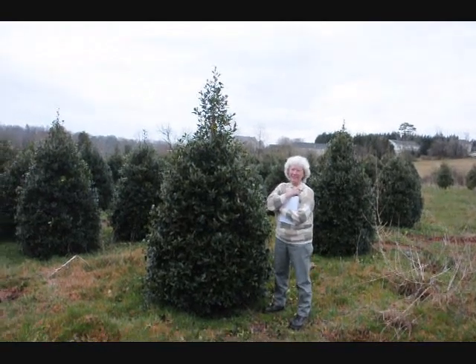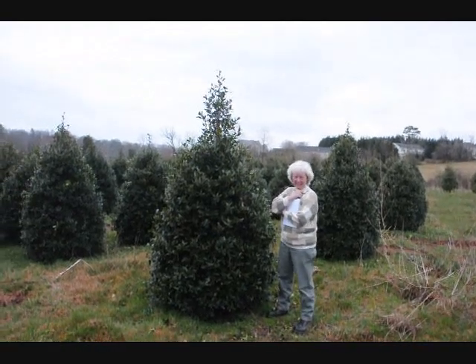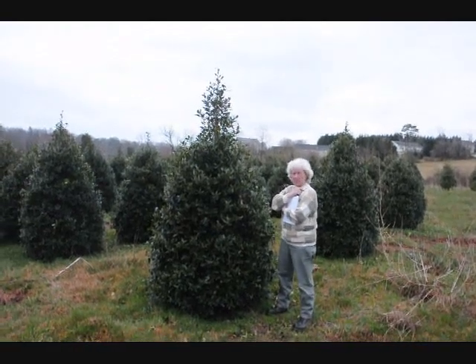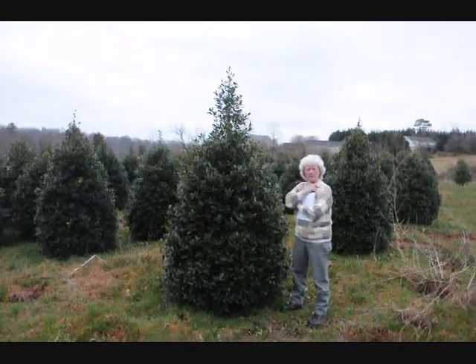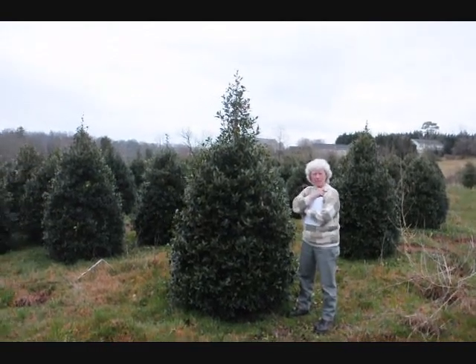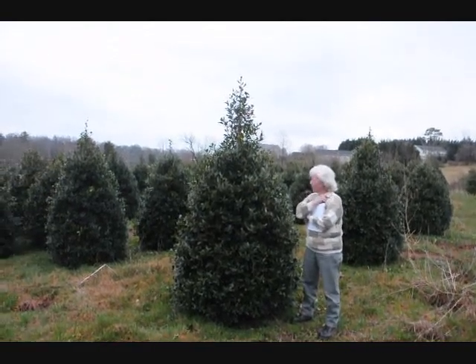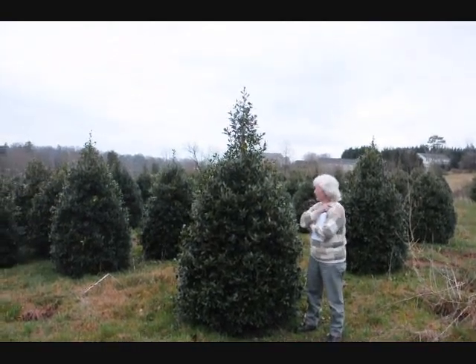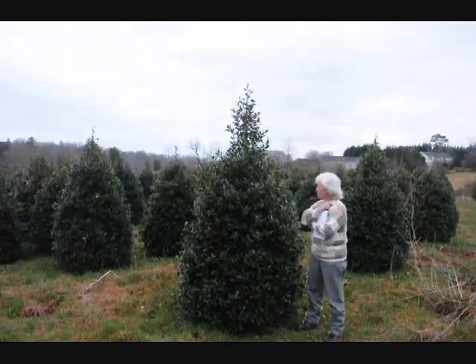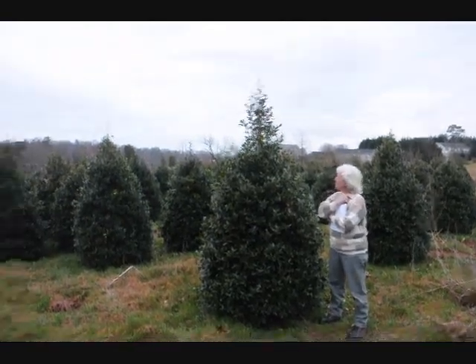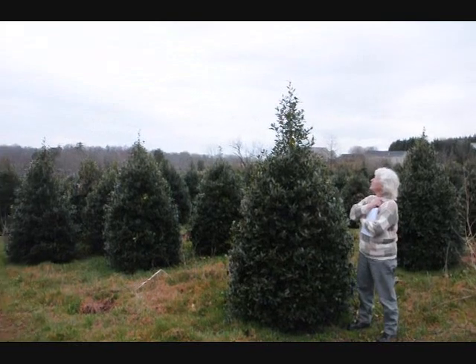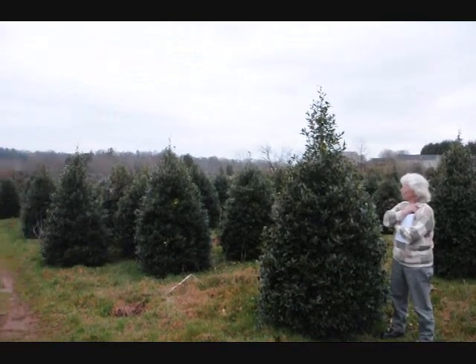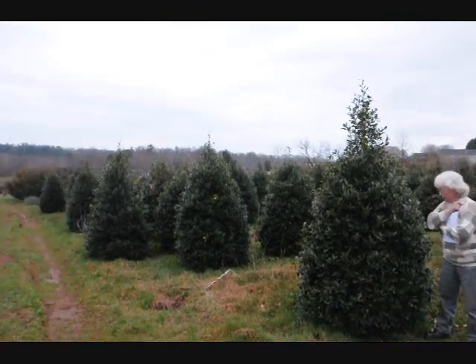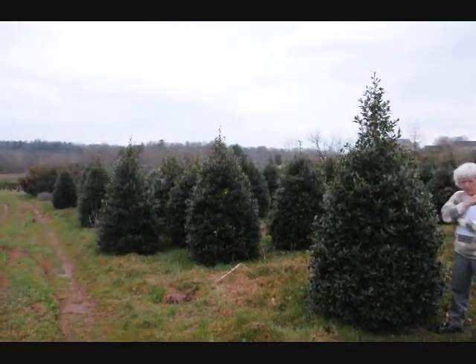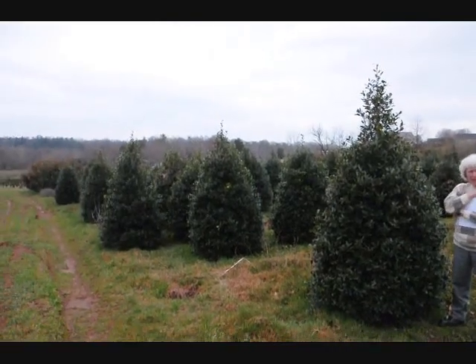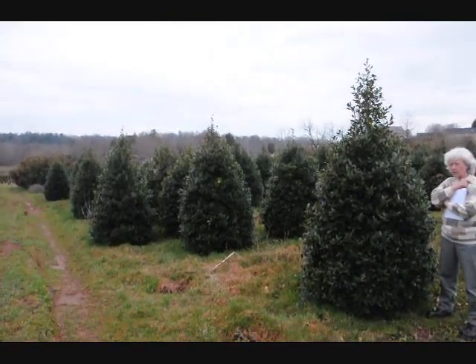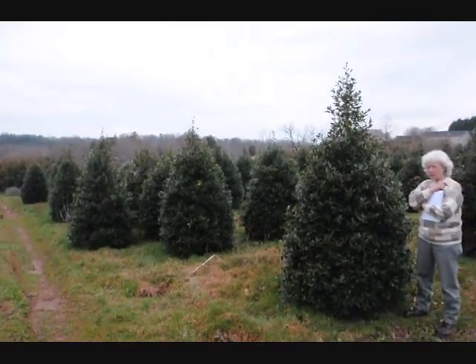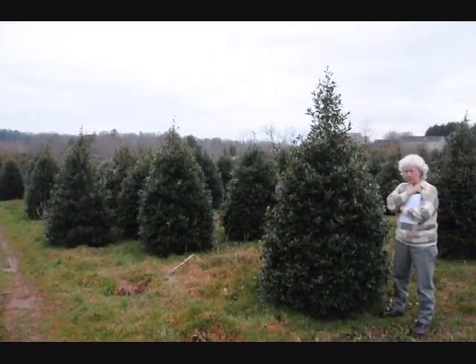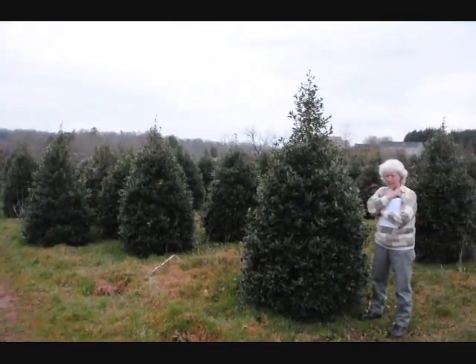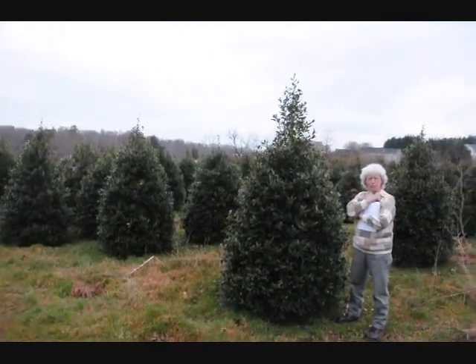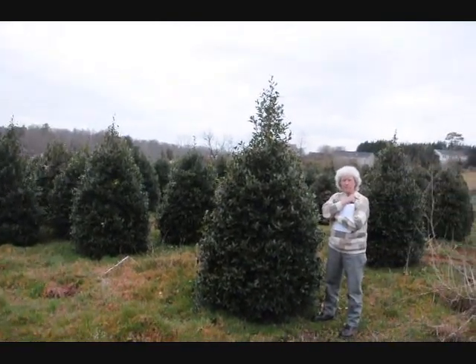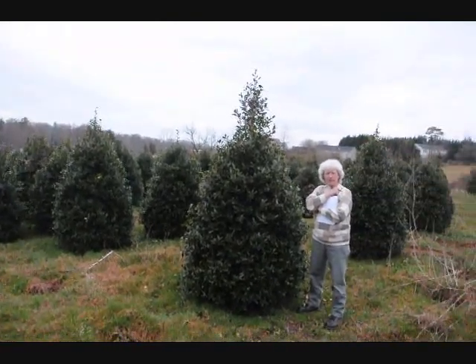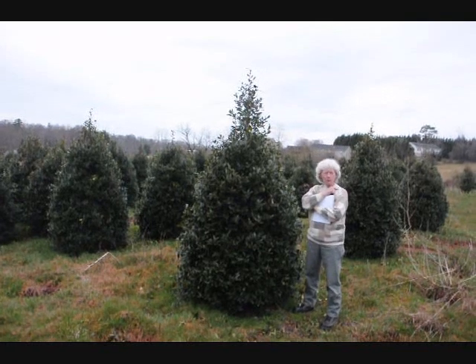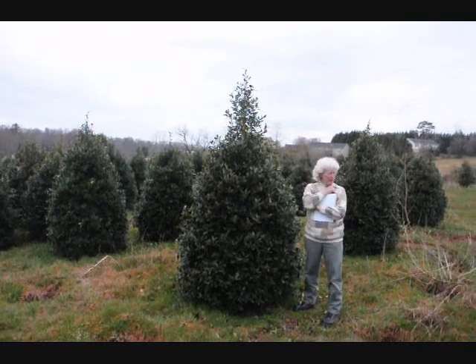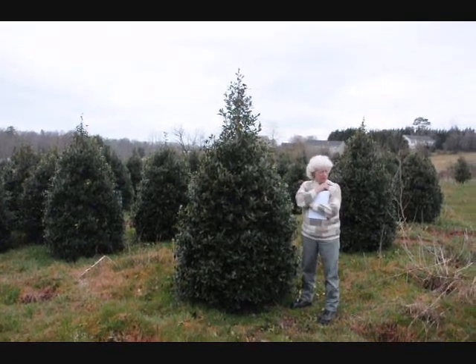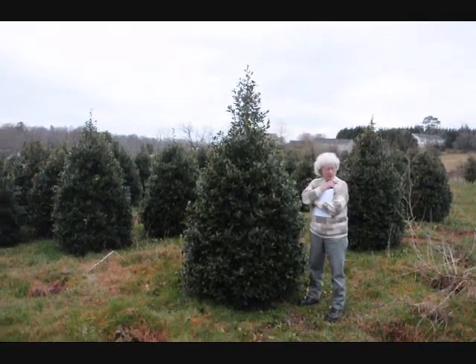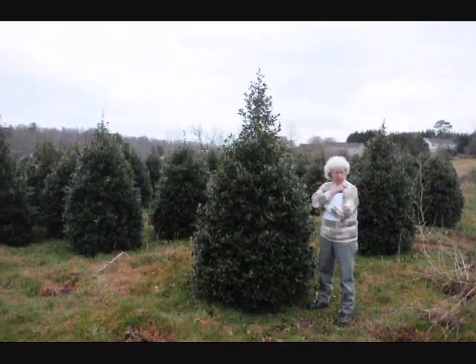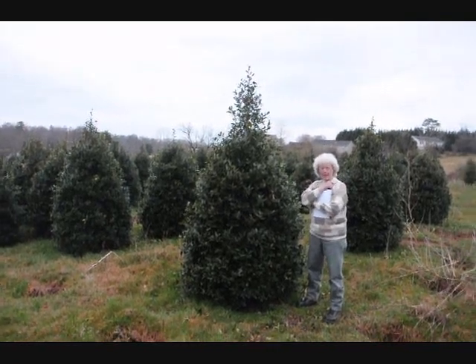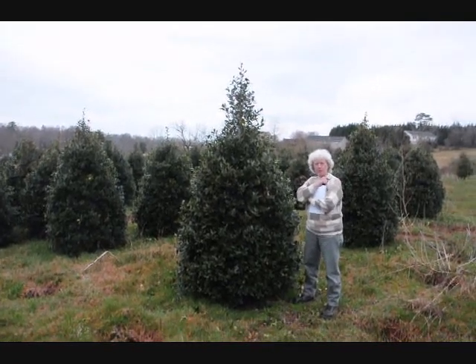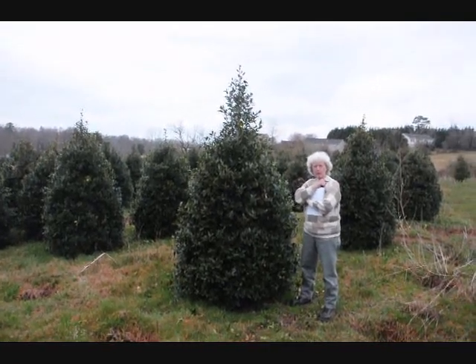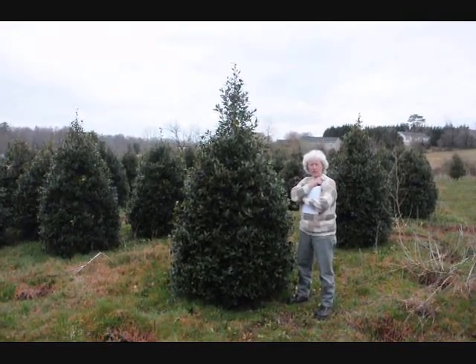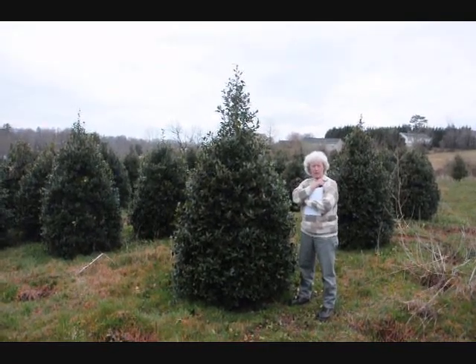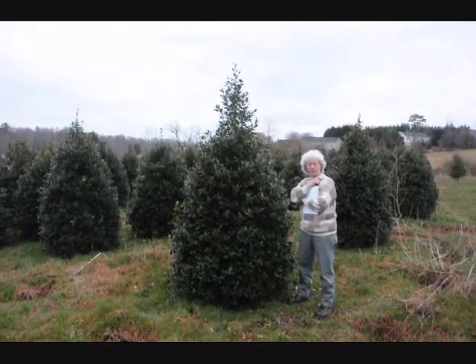Holly. Six to seven feet tall, well trimmed out. Will grow in this pyramid shape with very little trimming once you get into your yard. Will take quite a bit of shade — does not want to sit in the full sun.